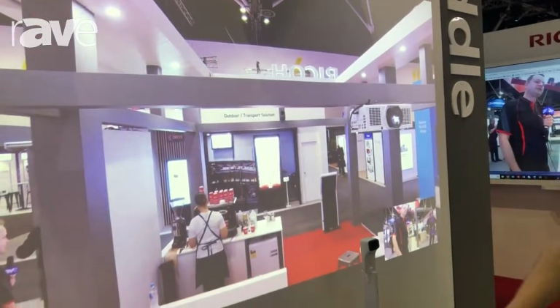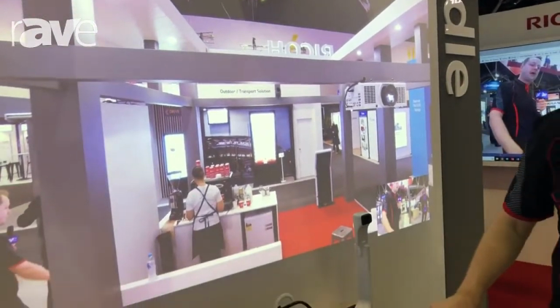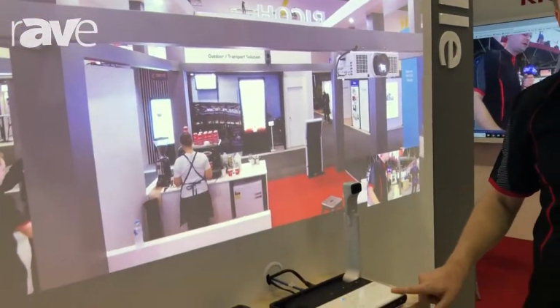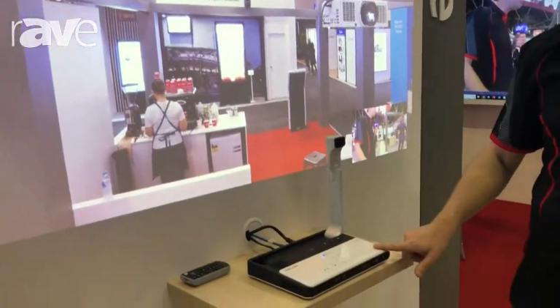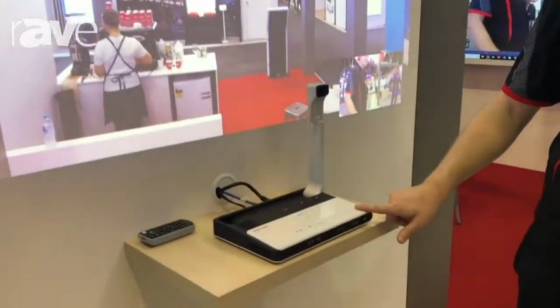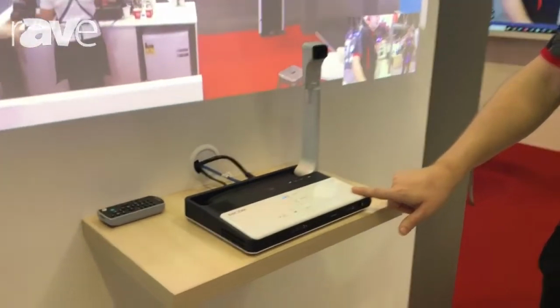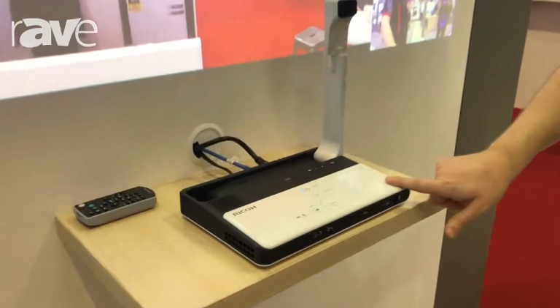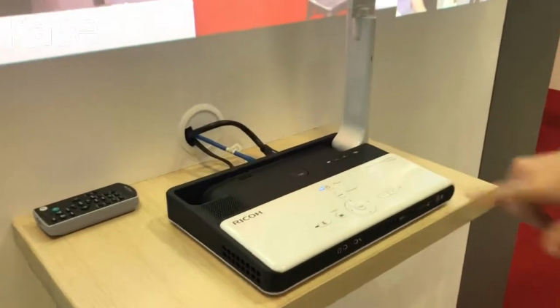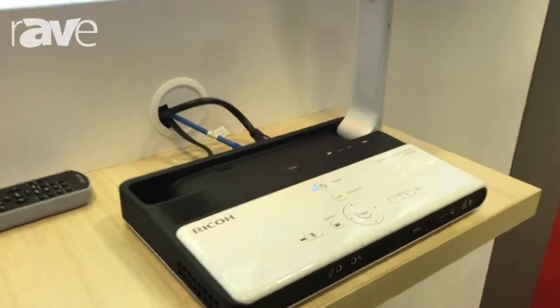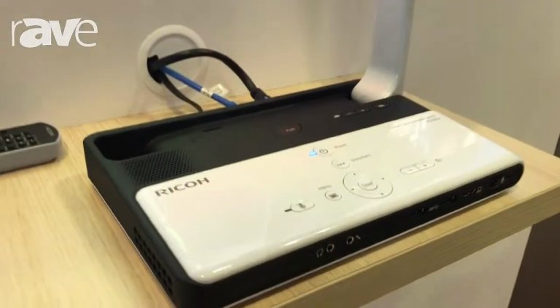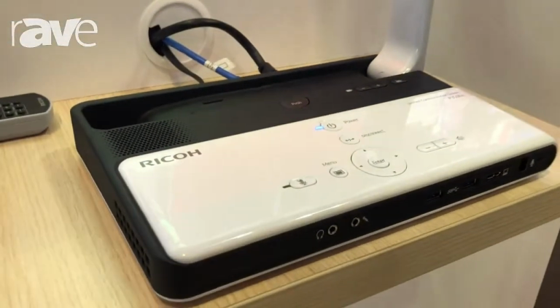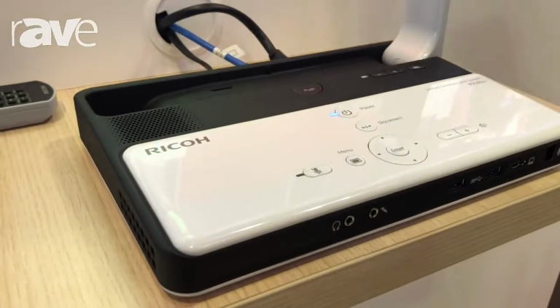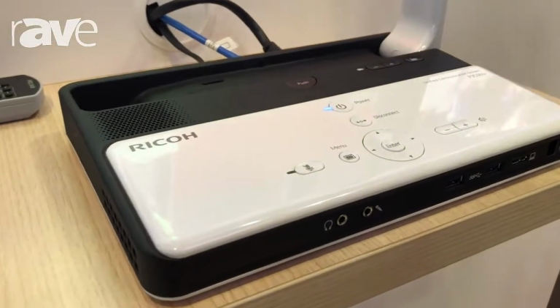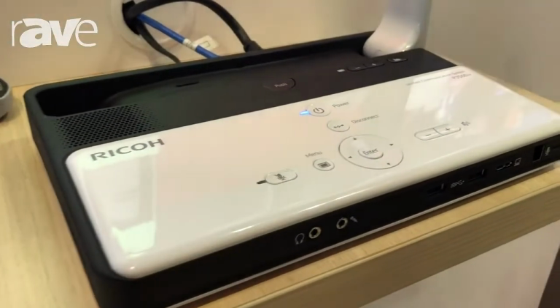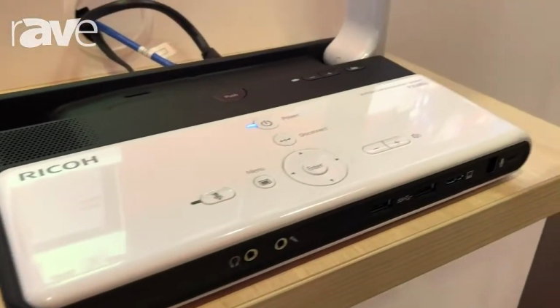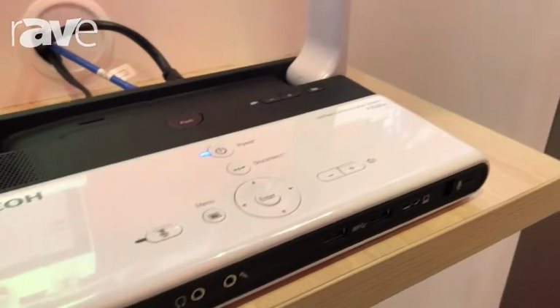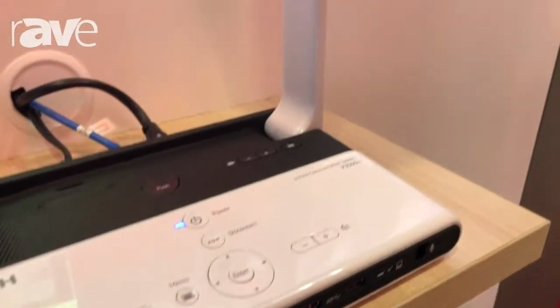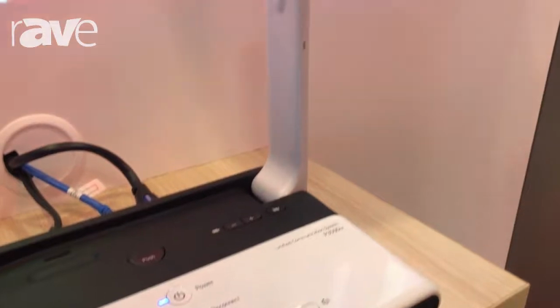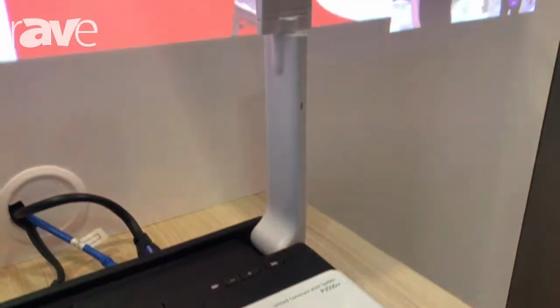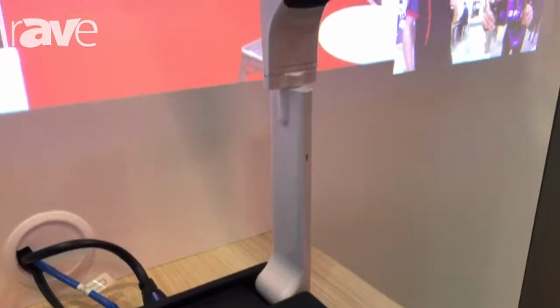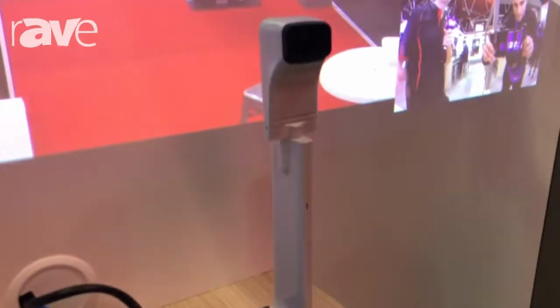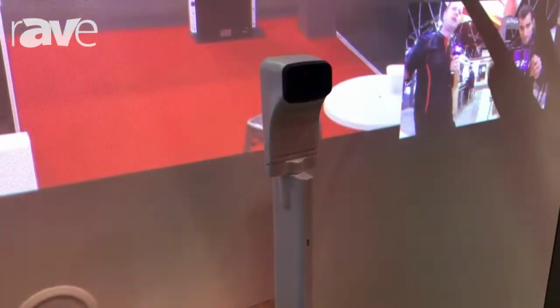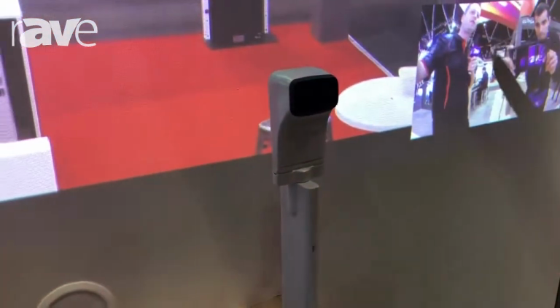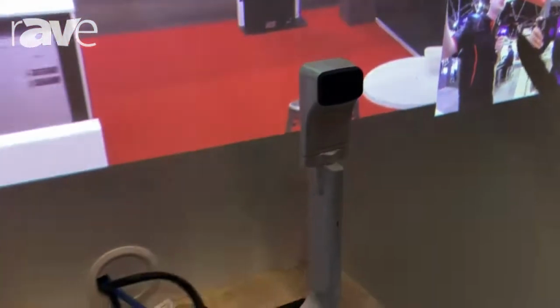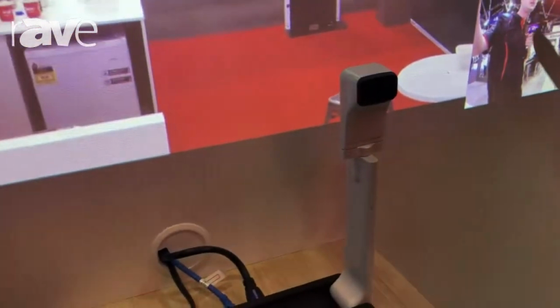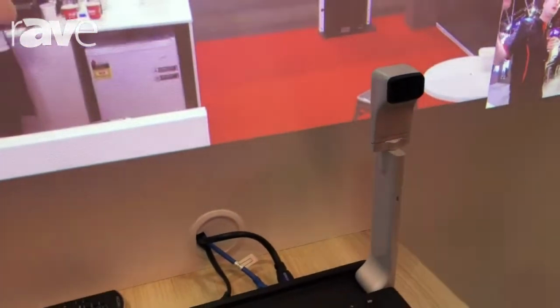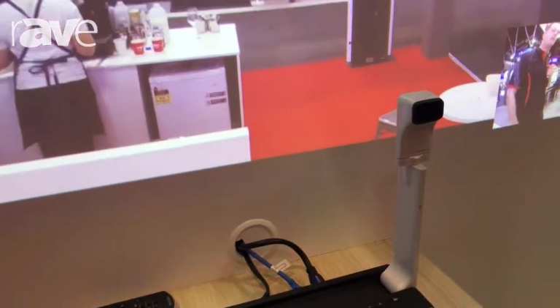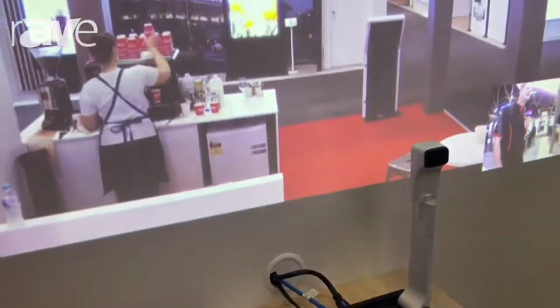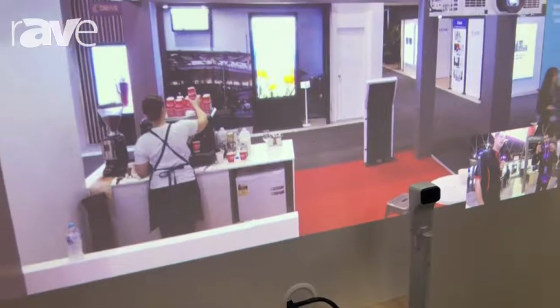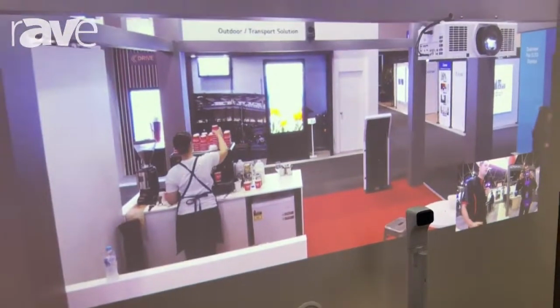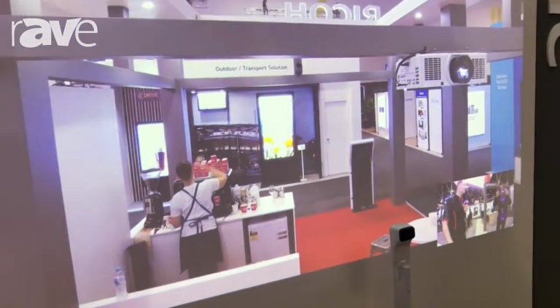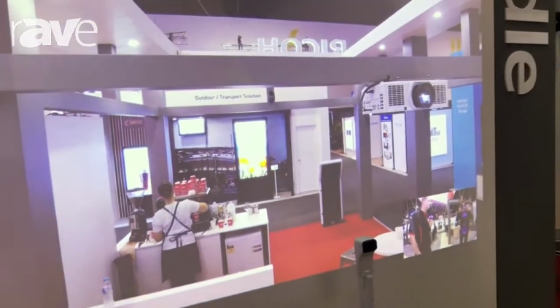And also our portable video conferencing device. This is our P3500M that's got a camera, wide angle lens, microphone built in. And we can simply jump into a video conference as you can see here. We can see, hear, and we can also share content as well.